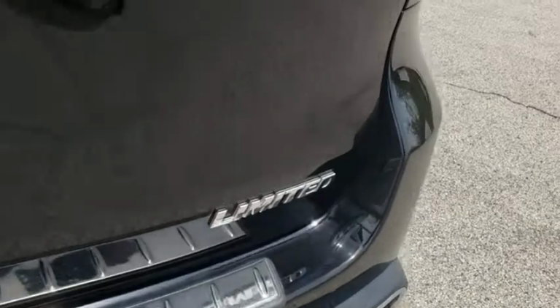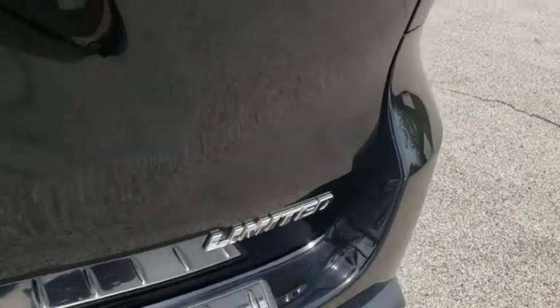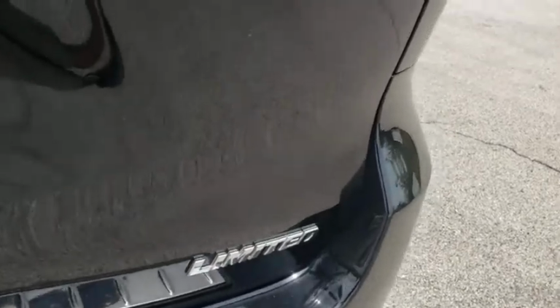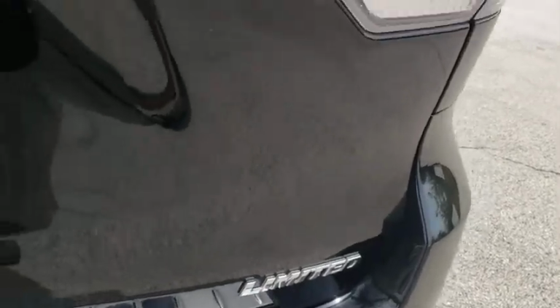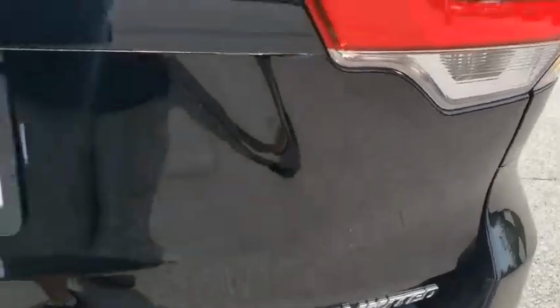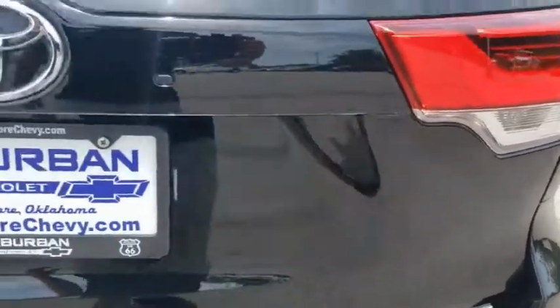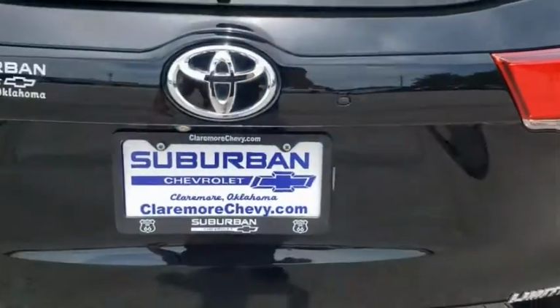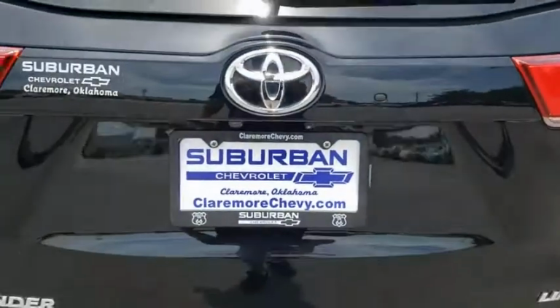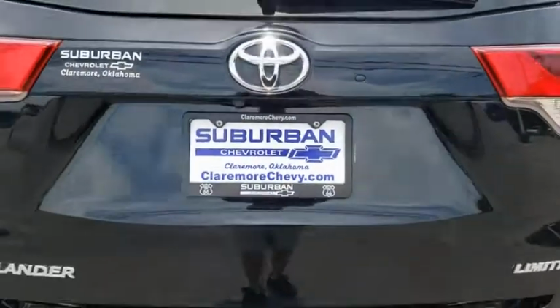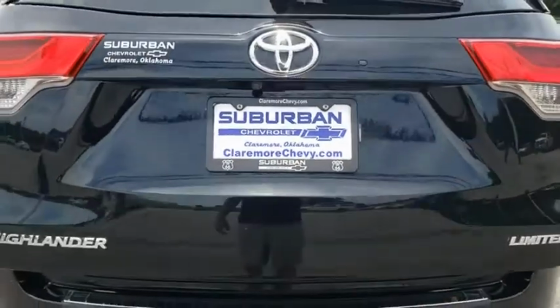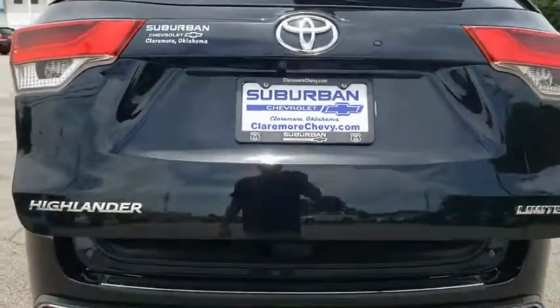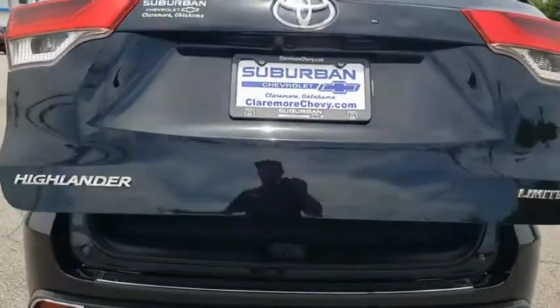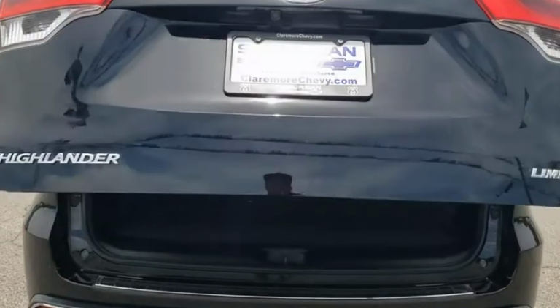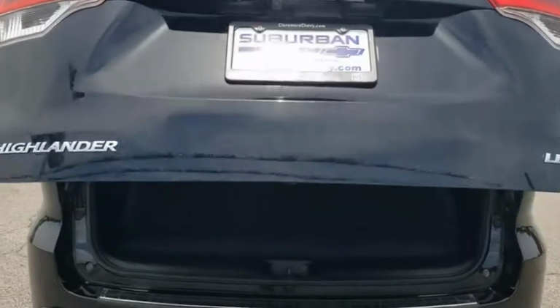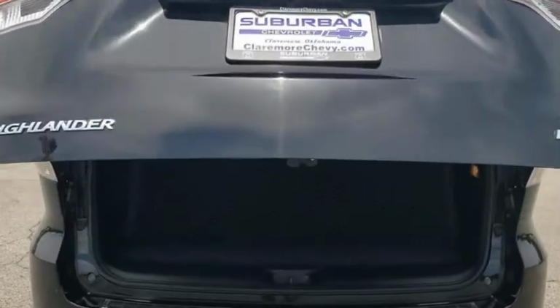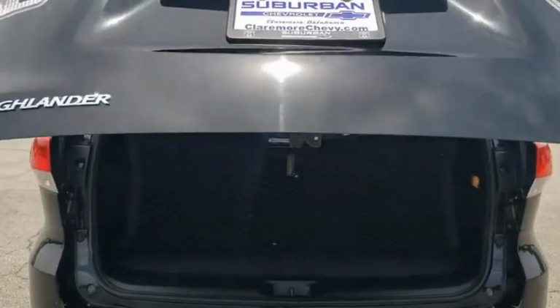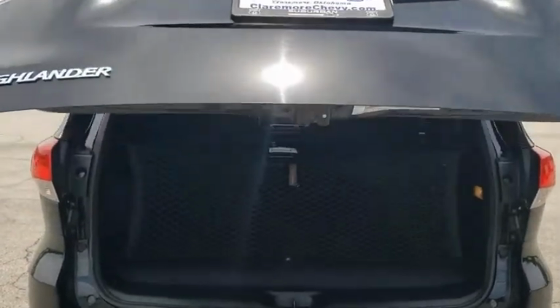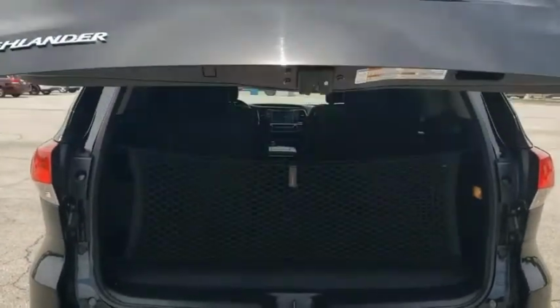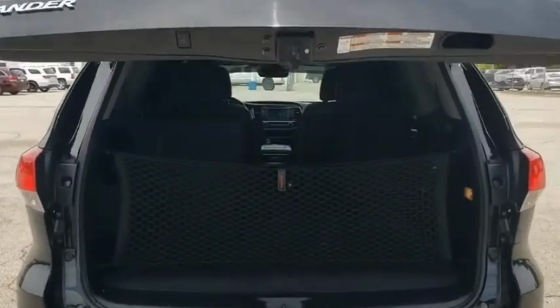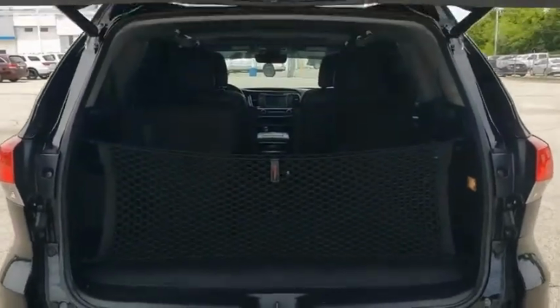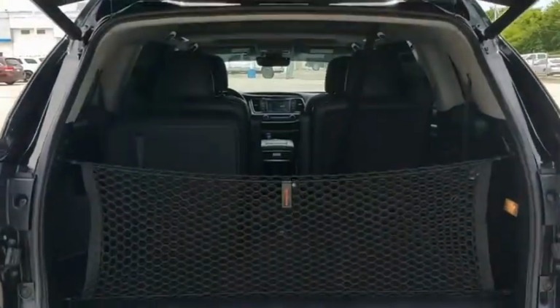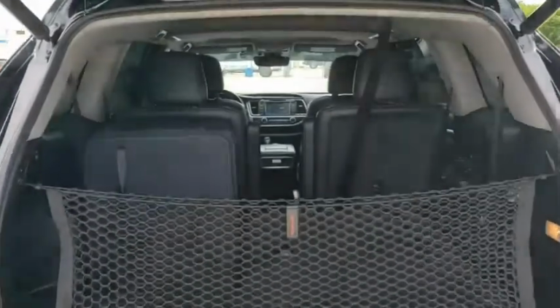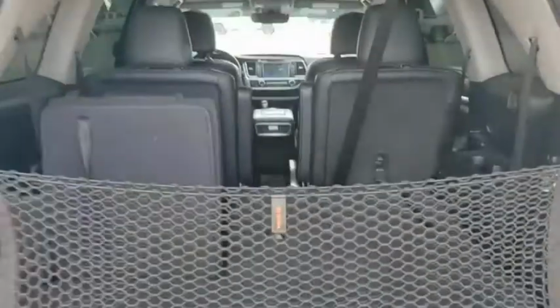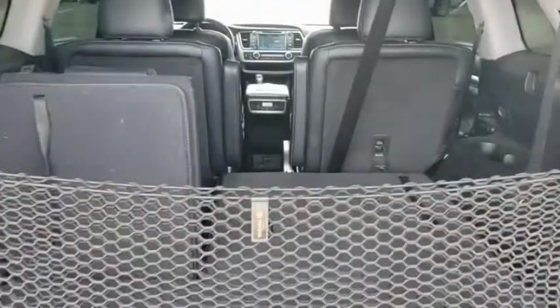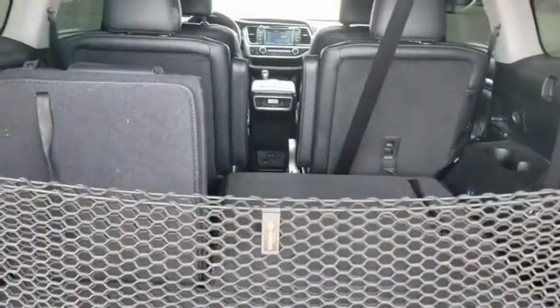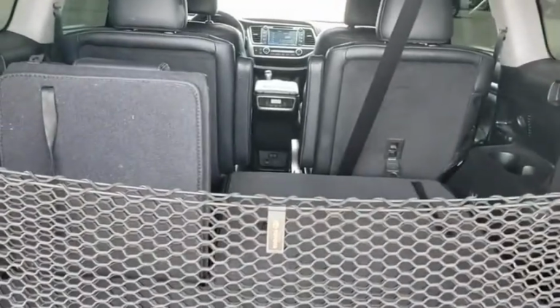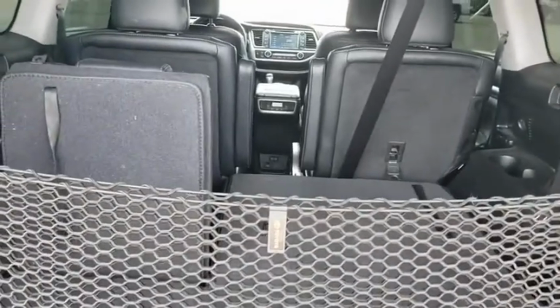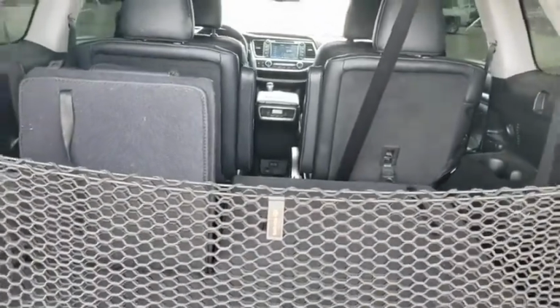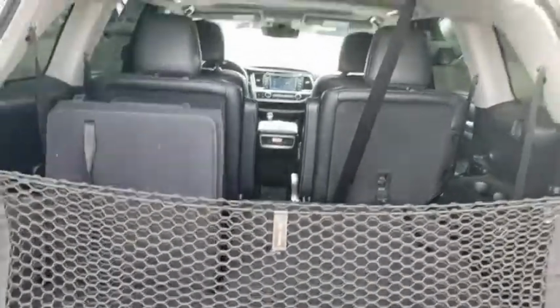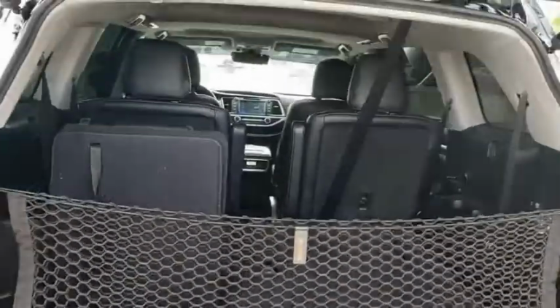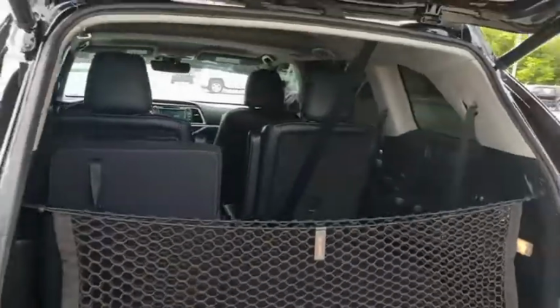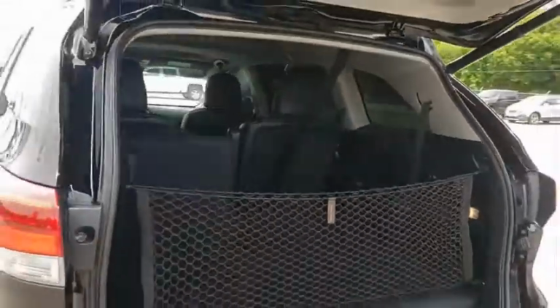Here are some of this vehicle's great options: stability control, steering wheel audio controls, anti-lock braking system, navigation system, power passenger seat, keyless entry, power liftgate, lane departure warning, traction control.